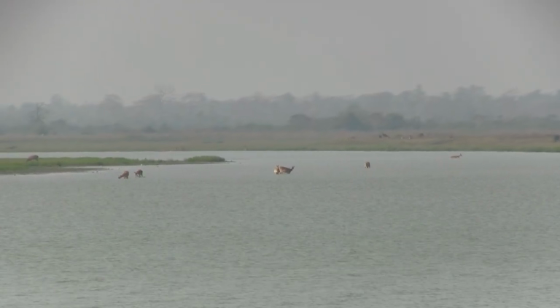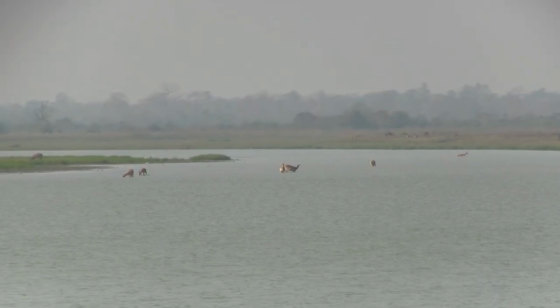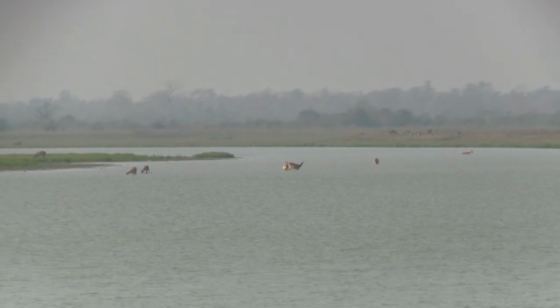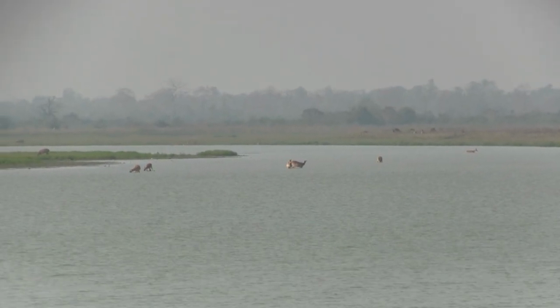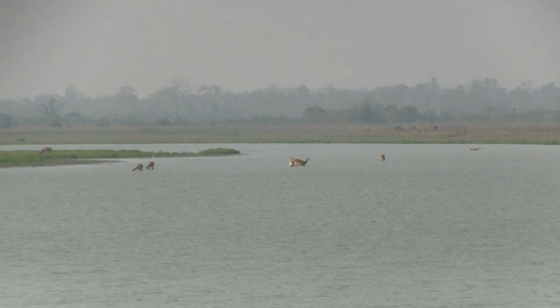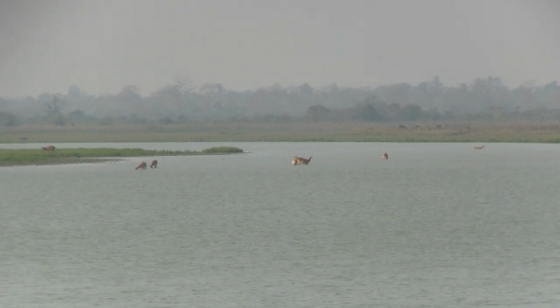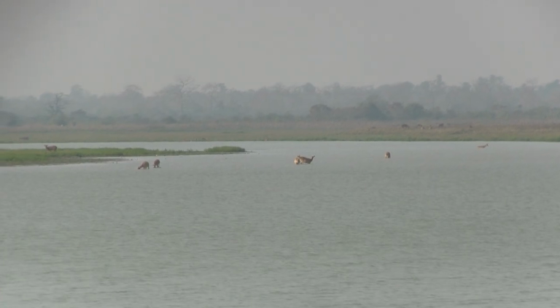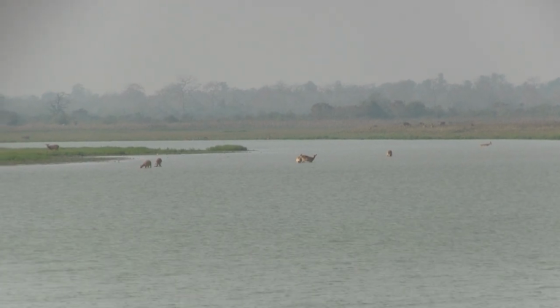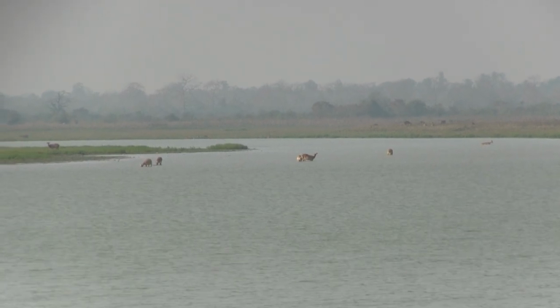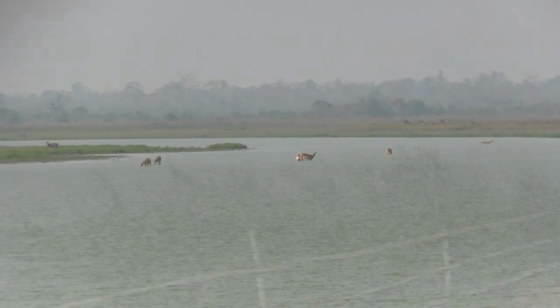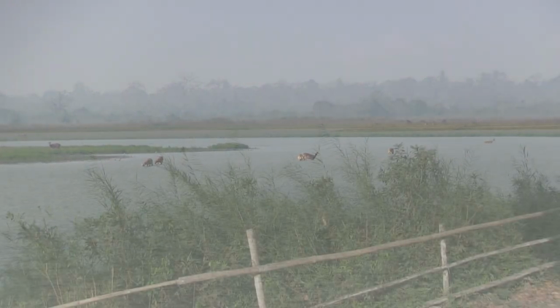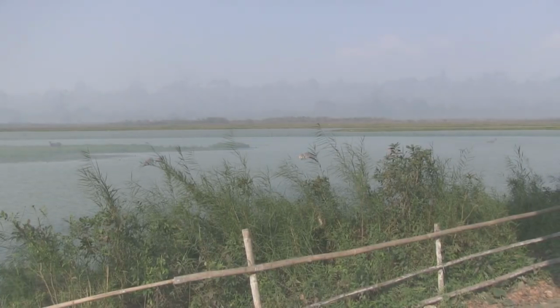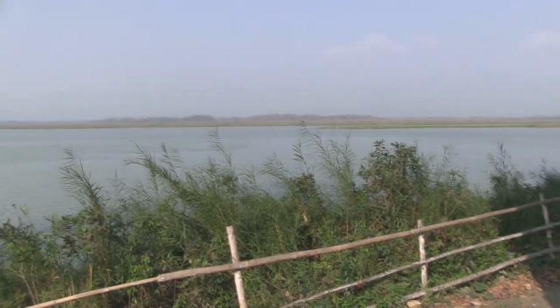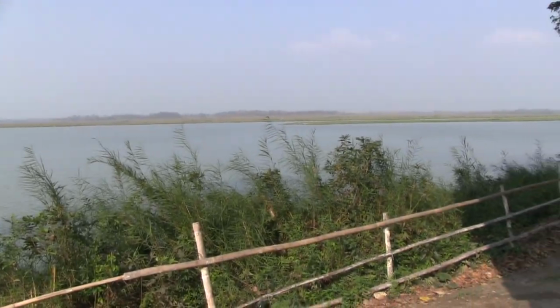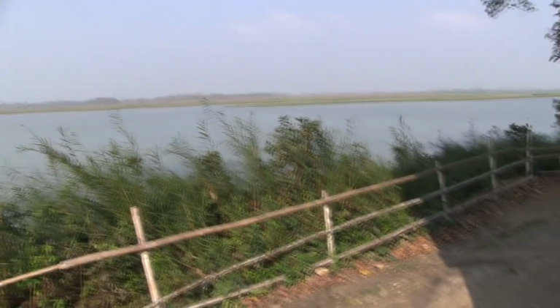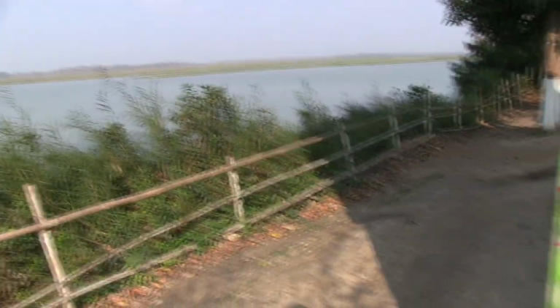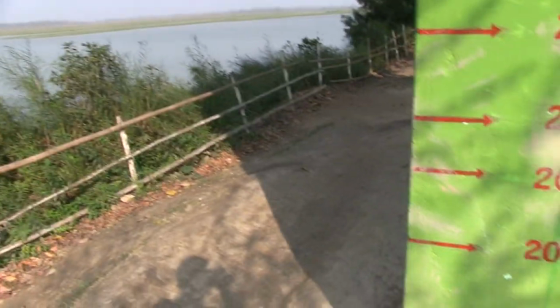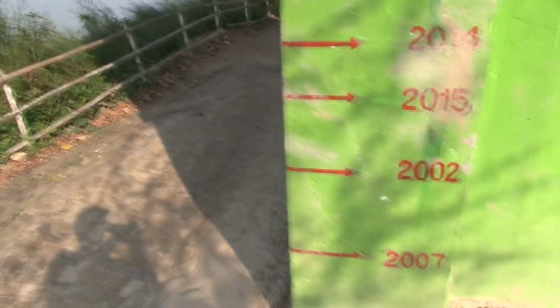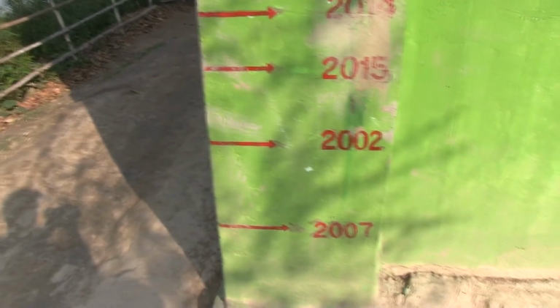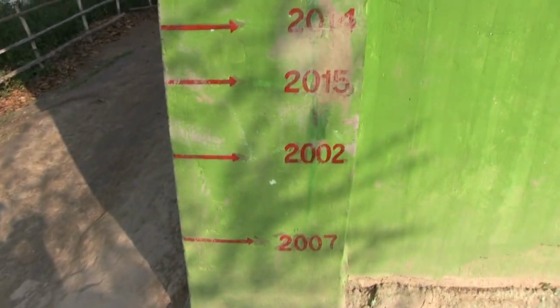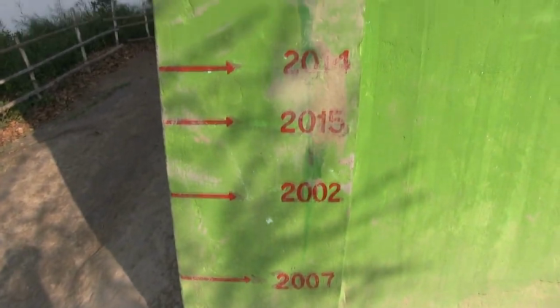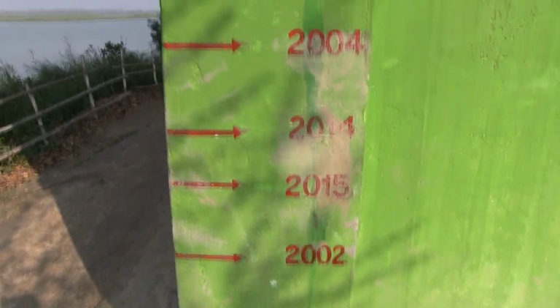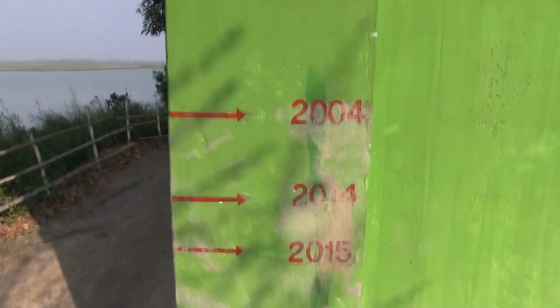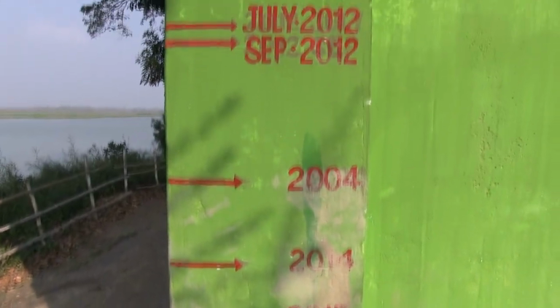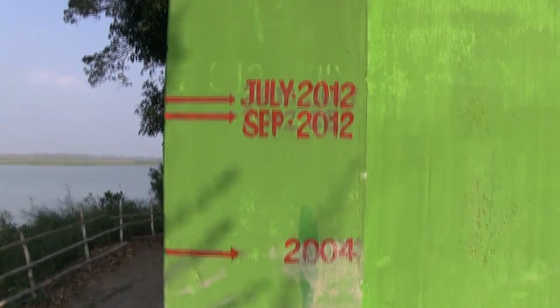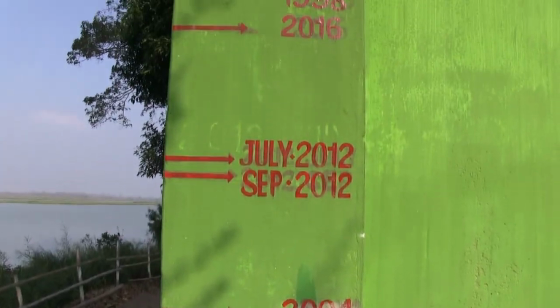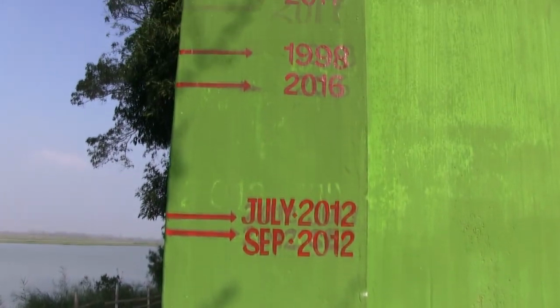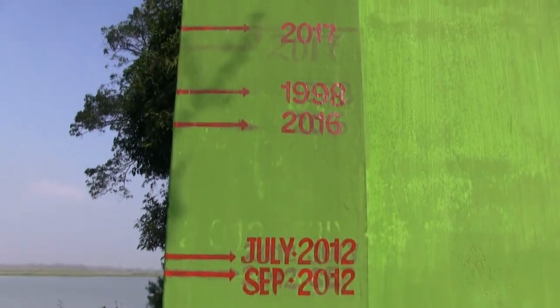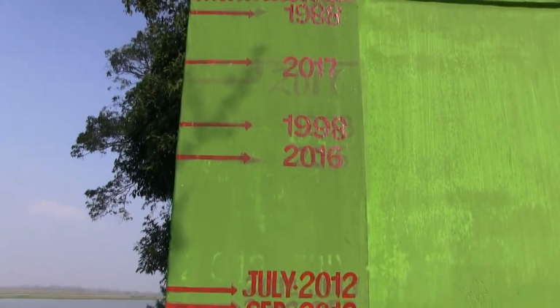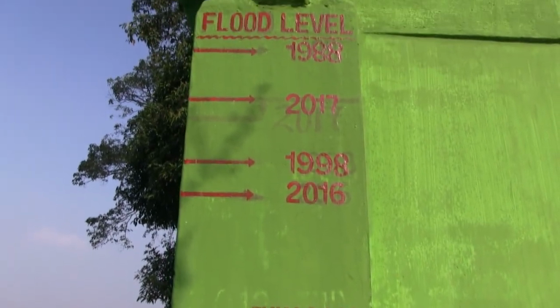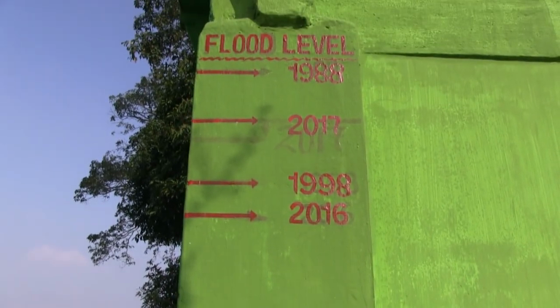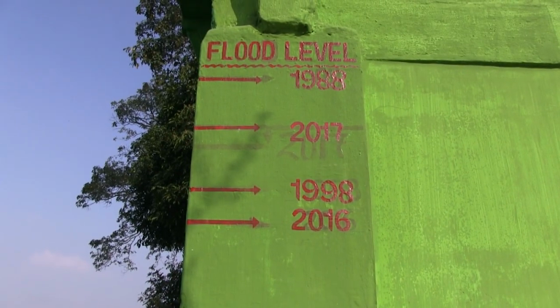It's interesting to note how high the water gets in the rainy season. Just look at those levels for the recent years of 2016 and 2017.